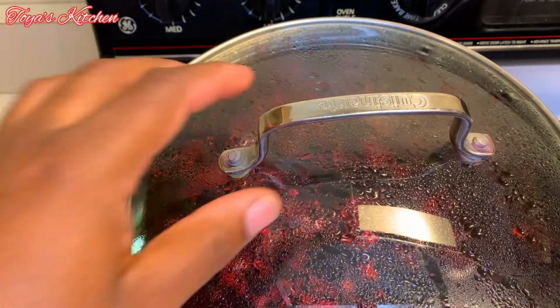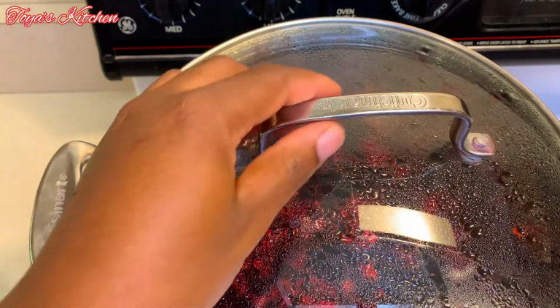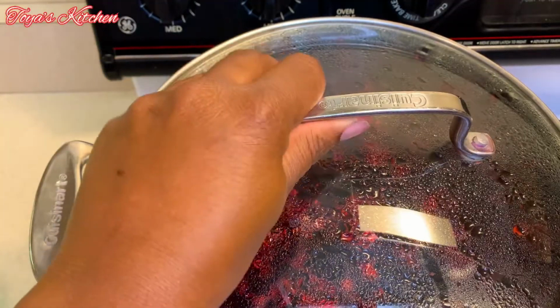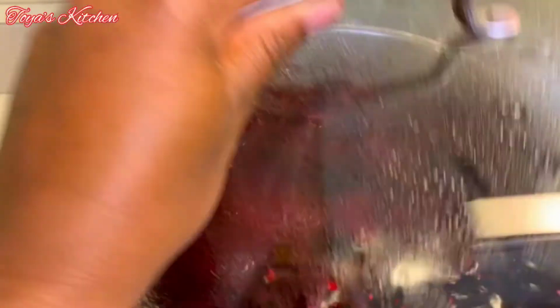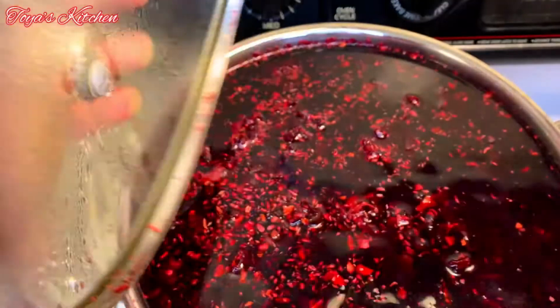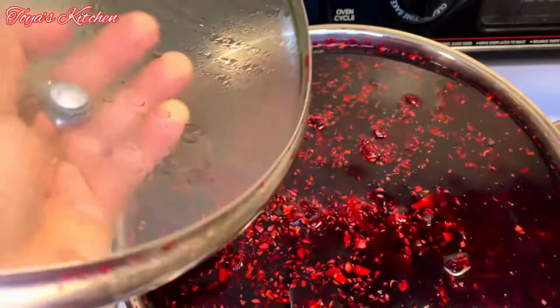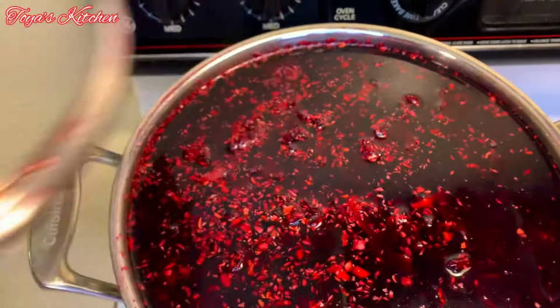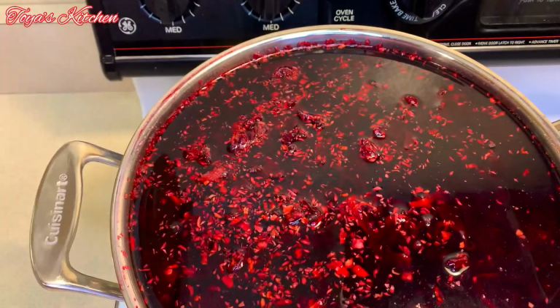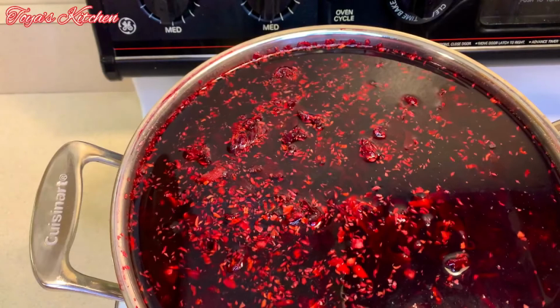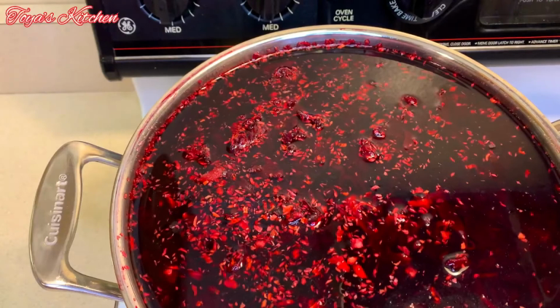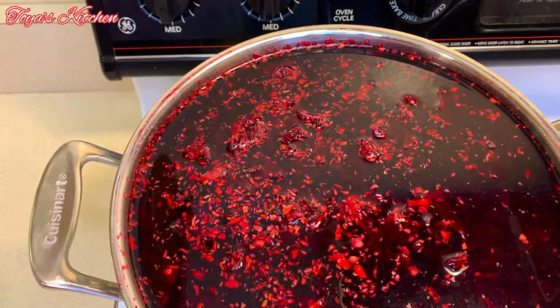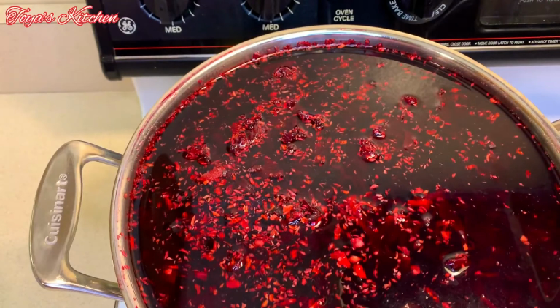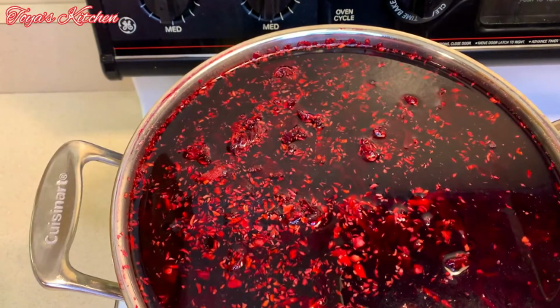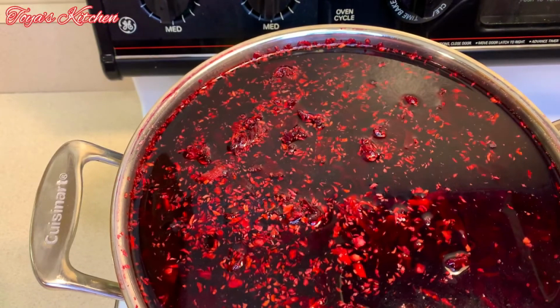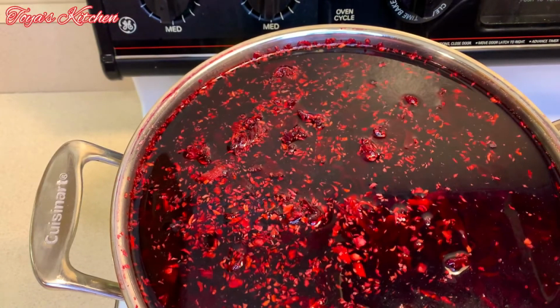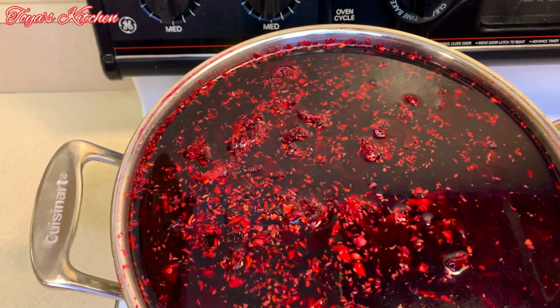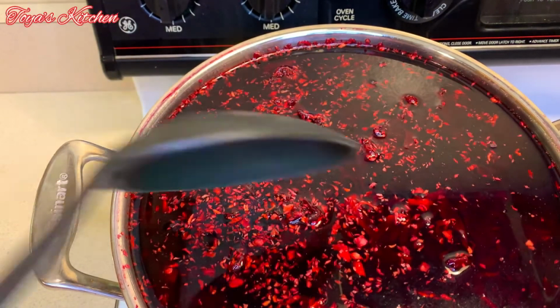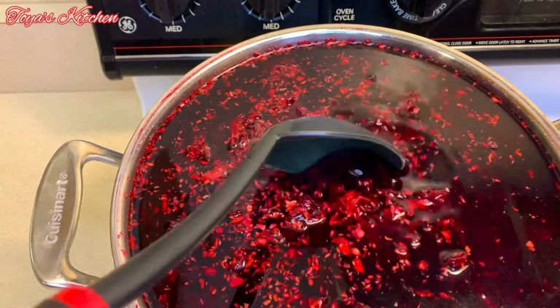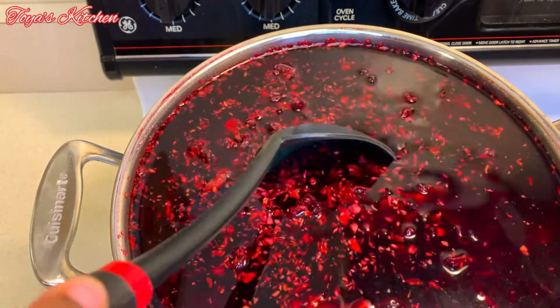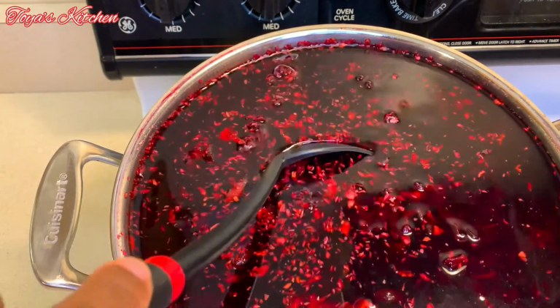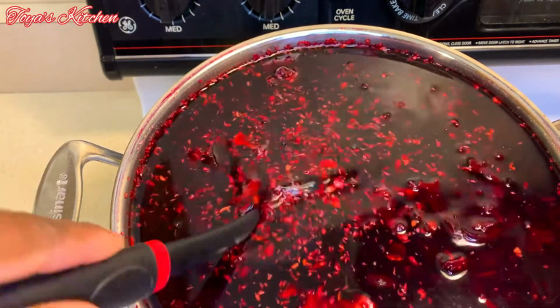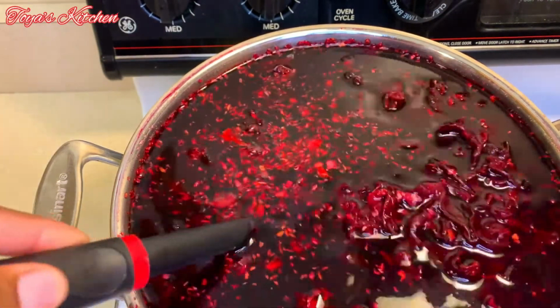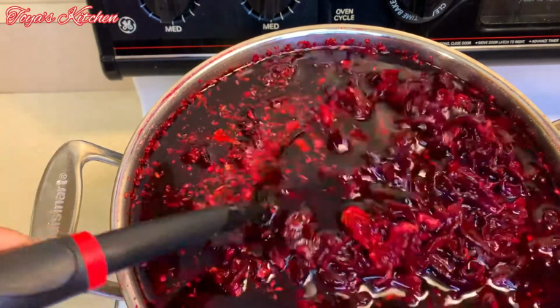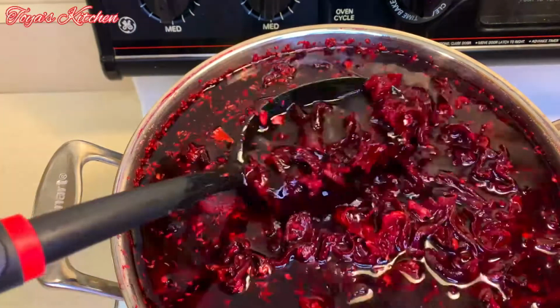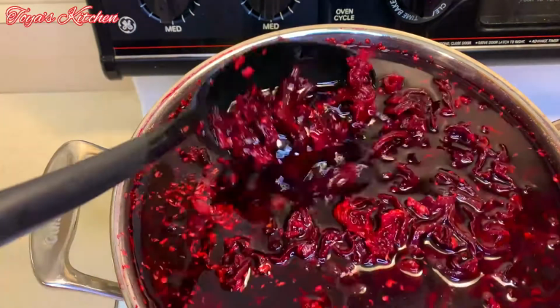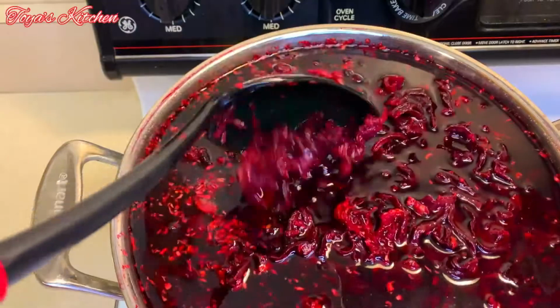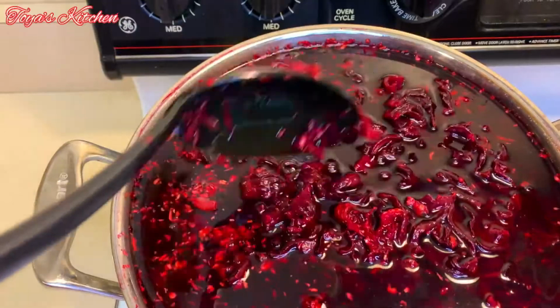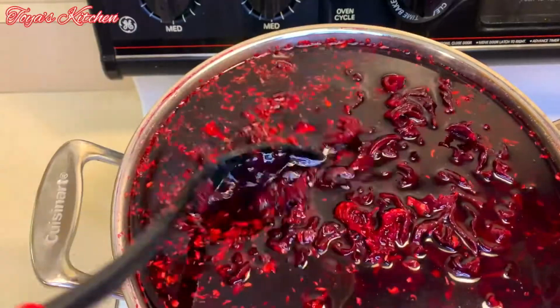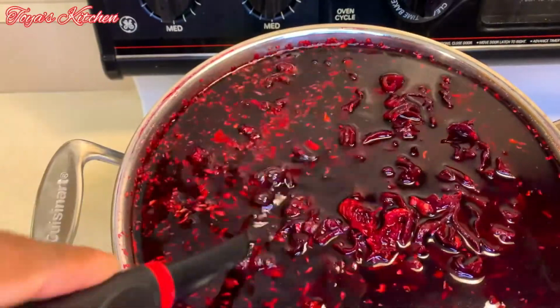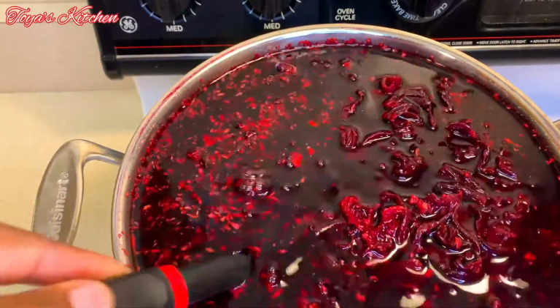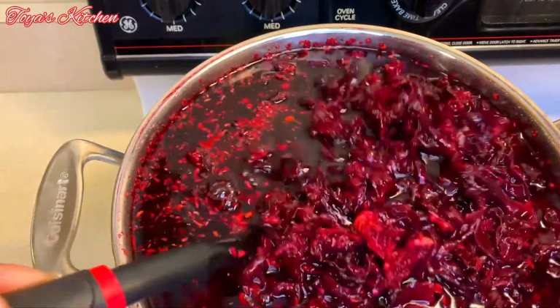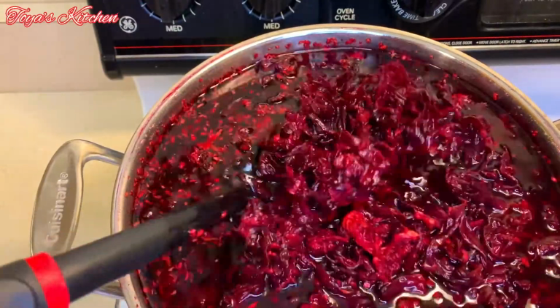It's the next day and I'm going to go ahead and strain out my sorrel — remove all that deliciousness from the pulp — and sweeten this up.